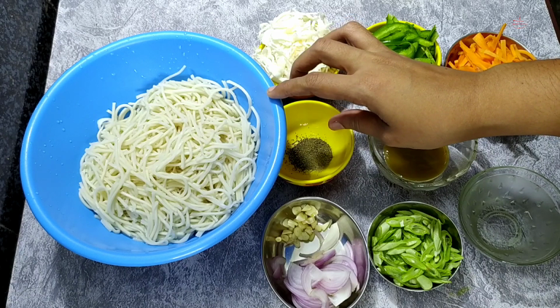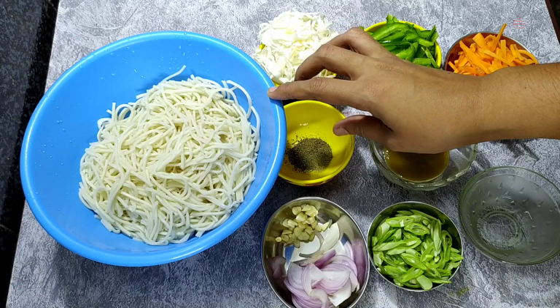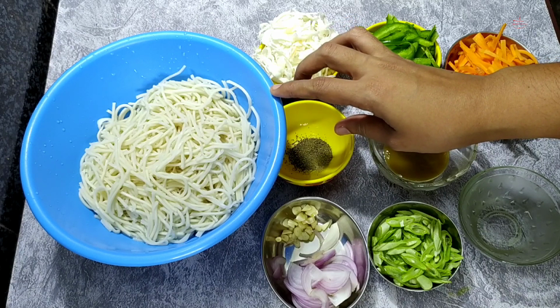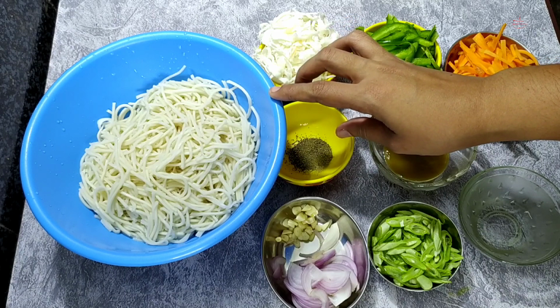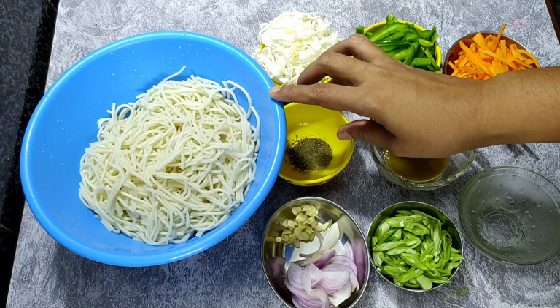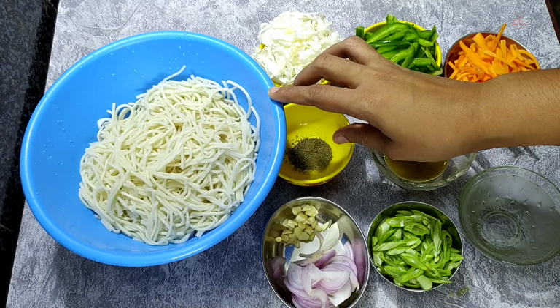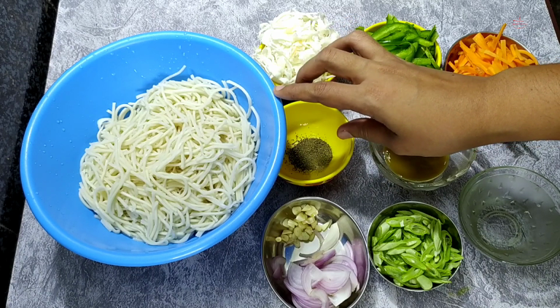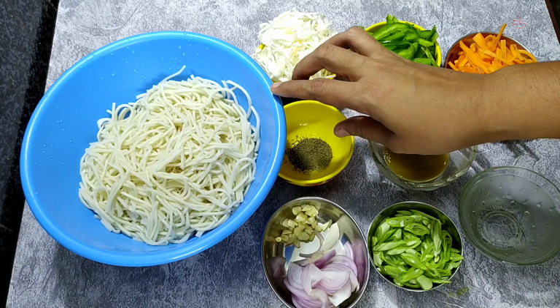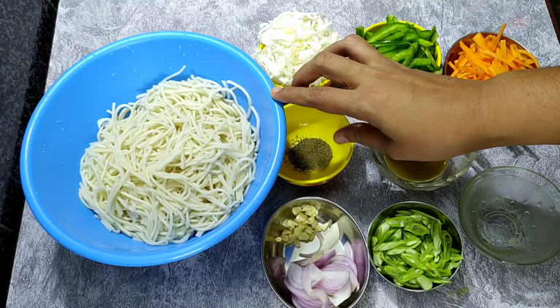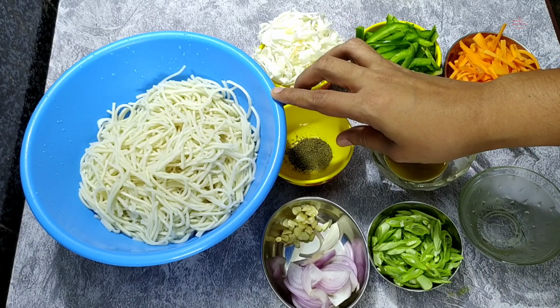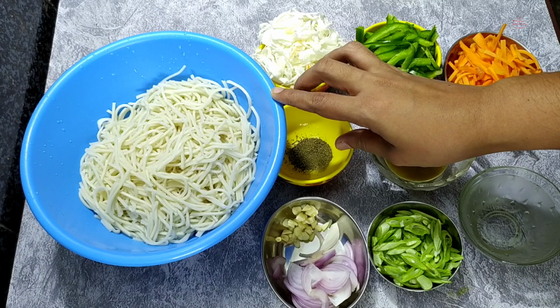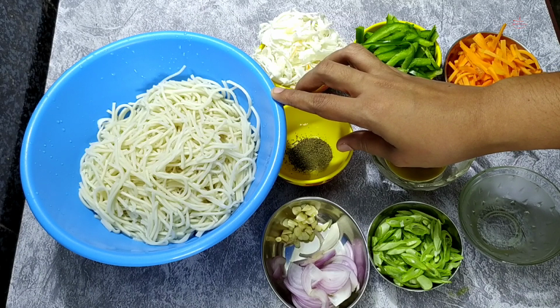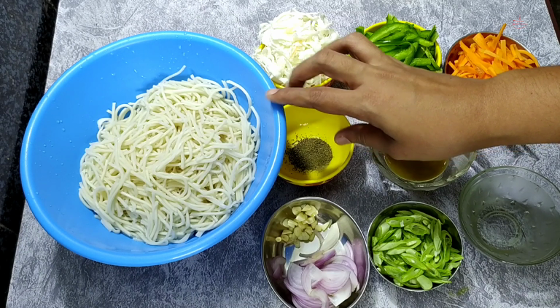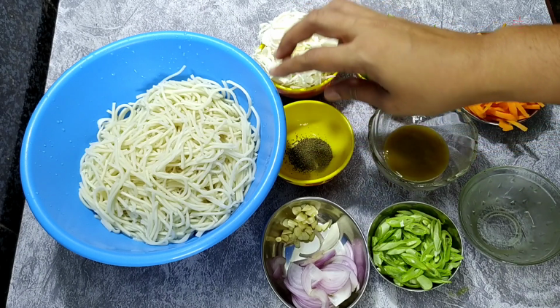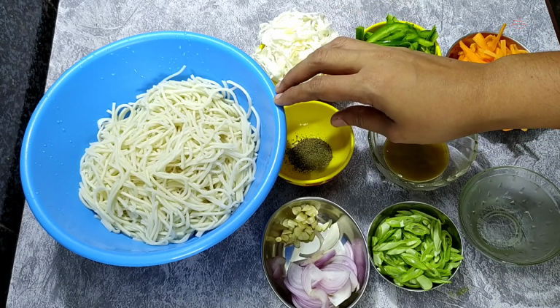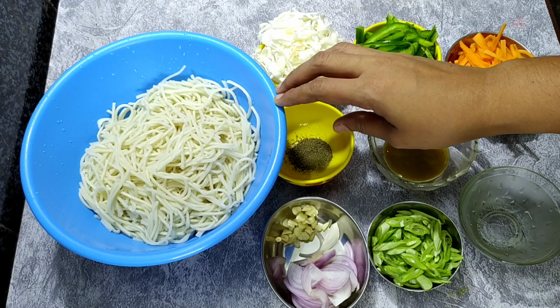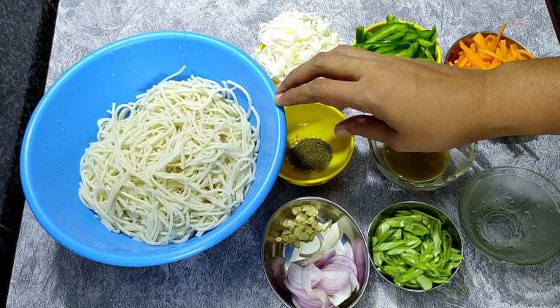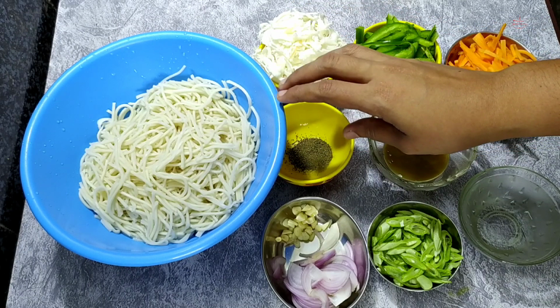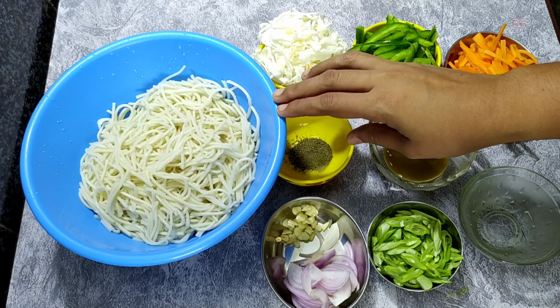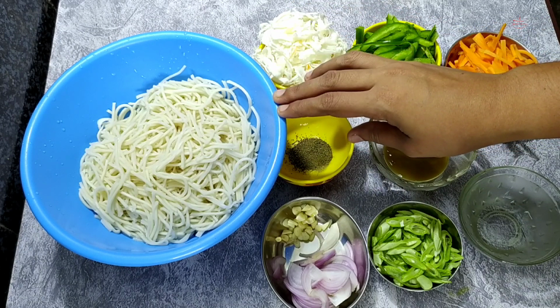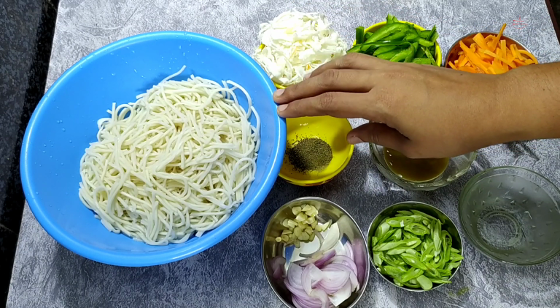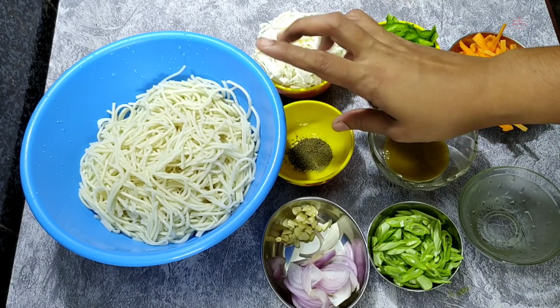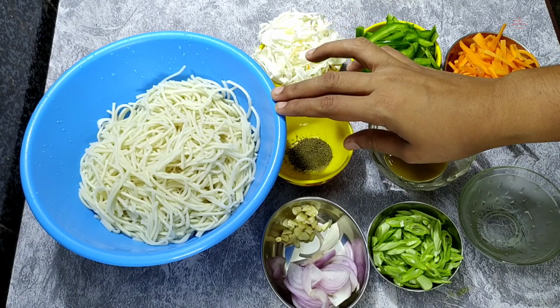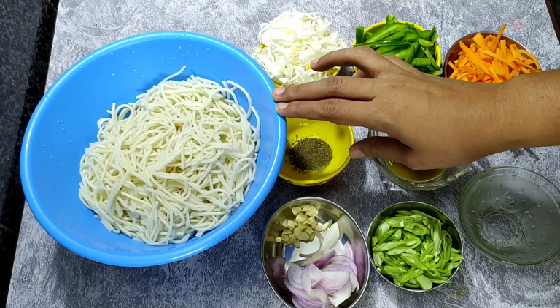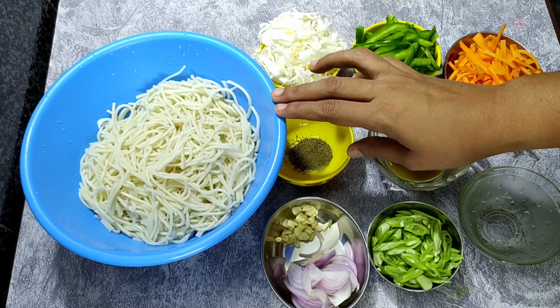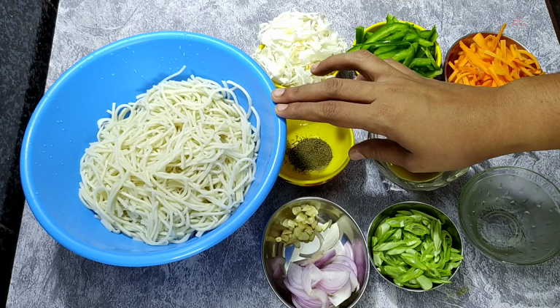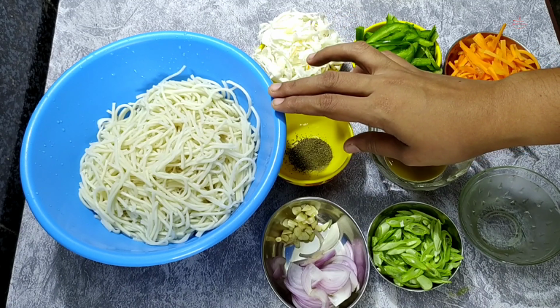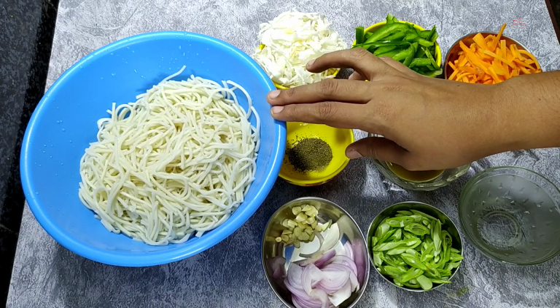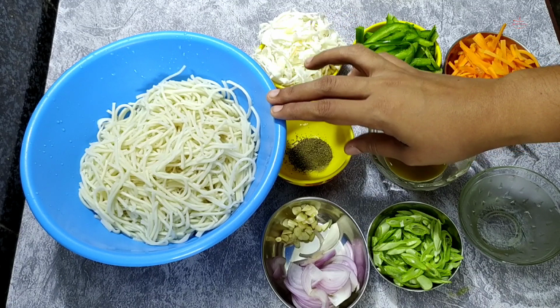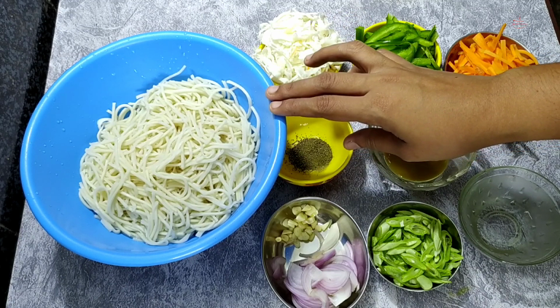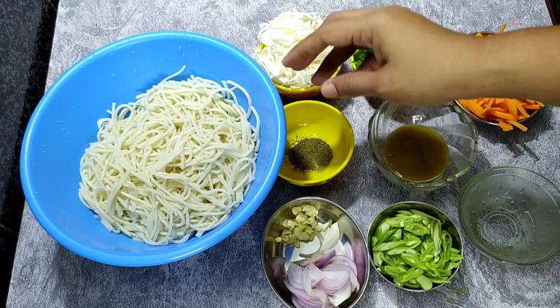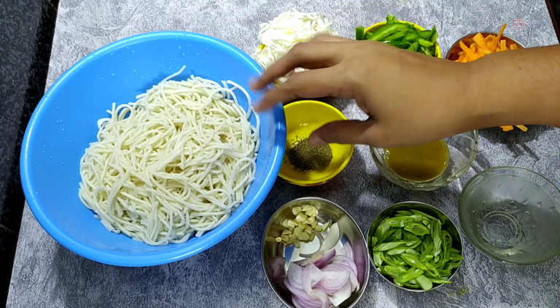Put noodles in a tablespoon of oil. Use noodles to make about 10g of oil. Use the noodles.